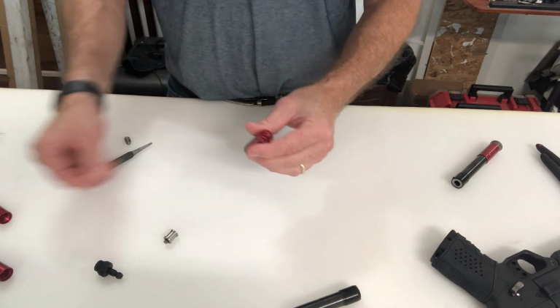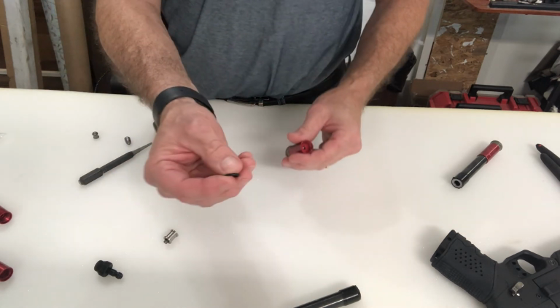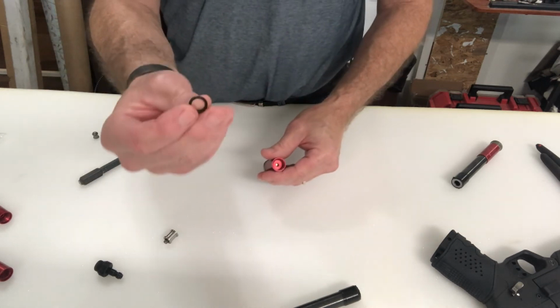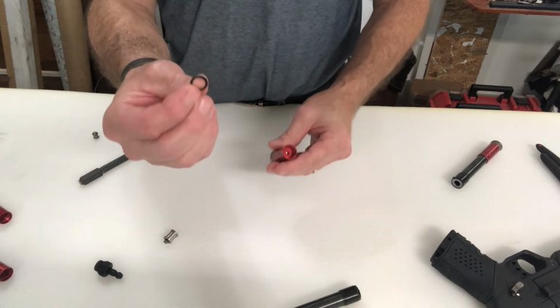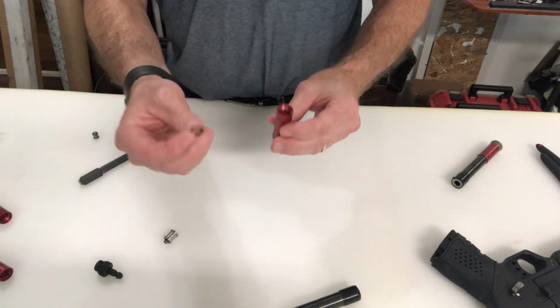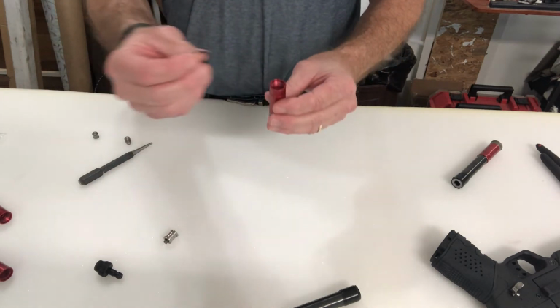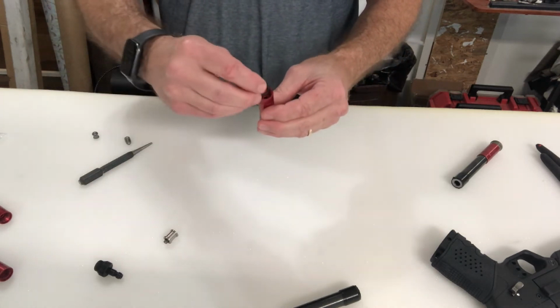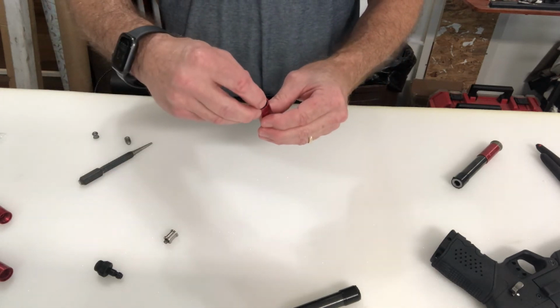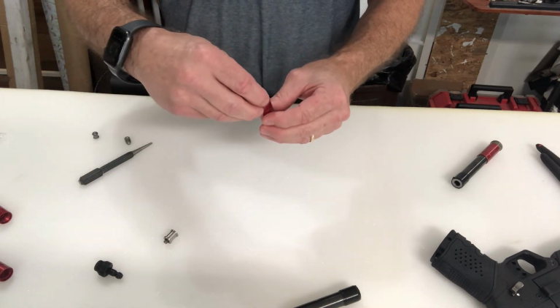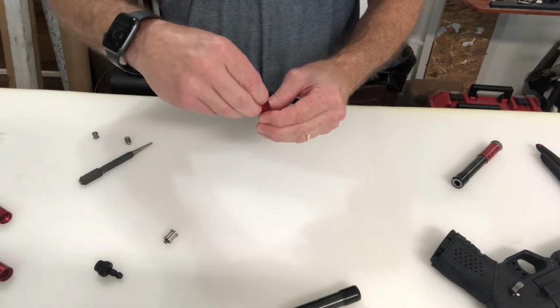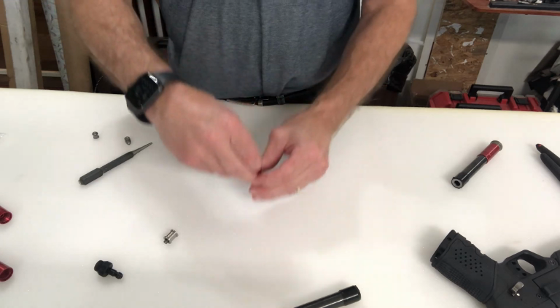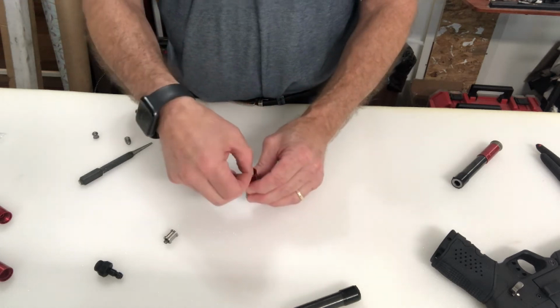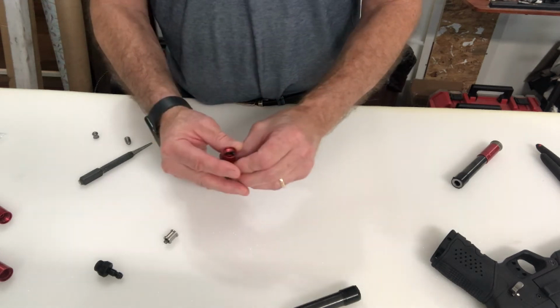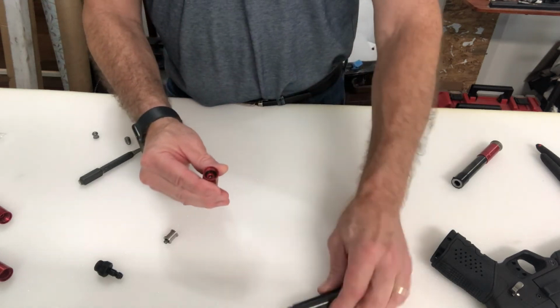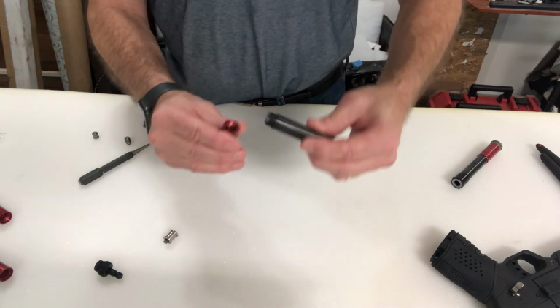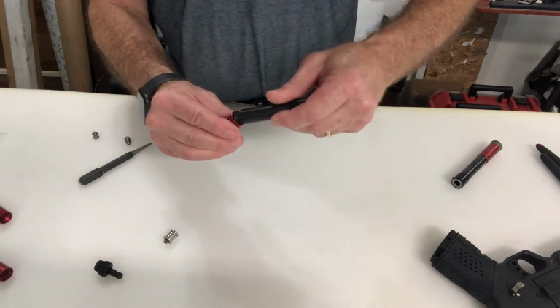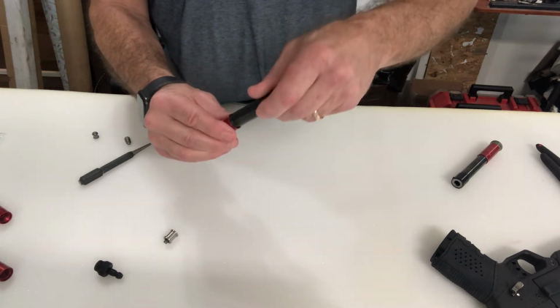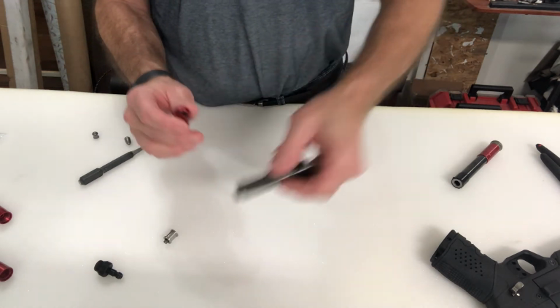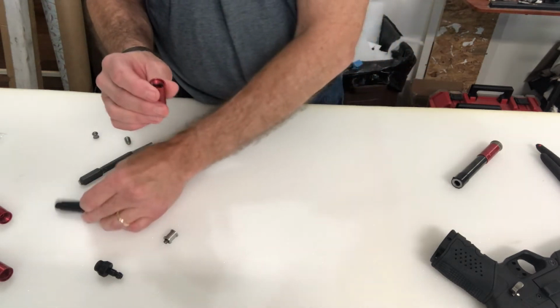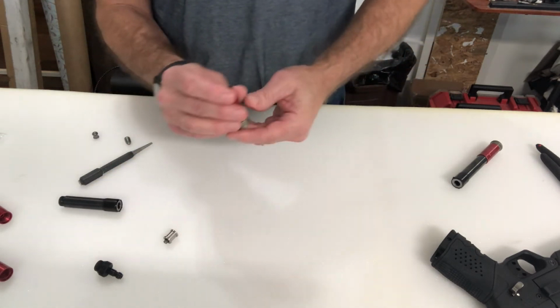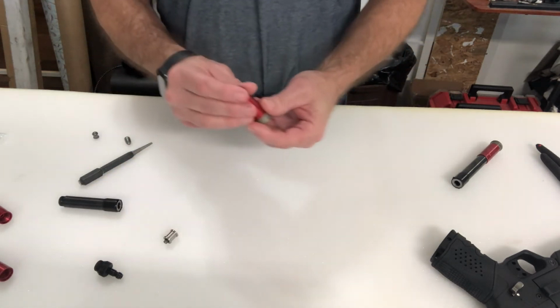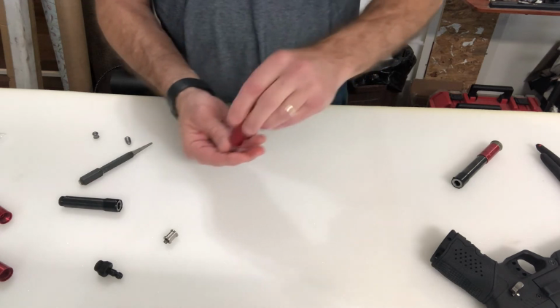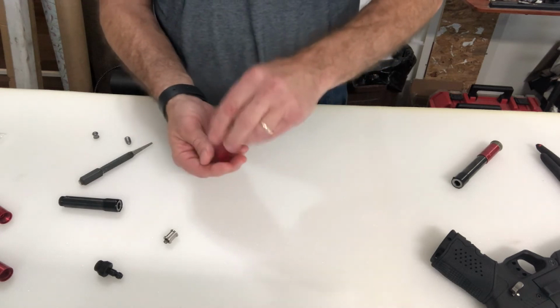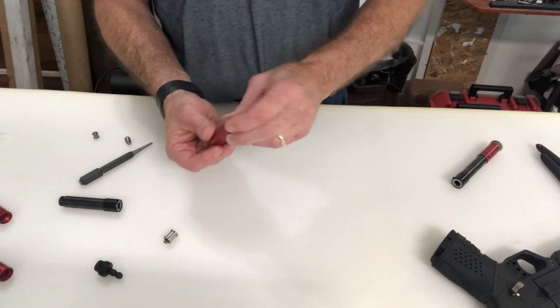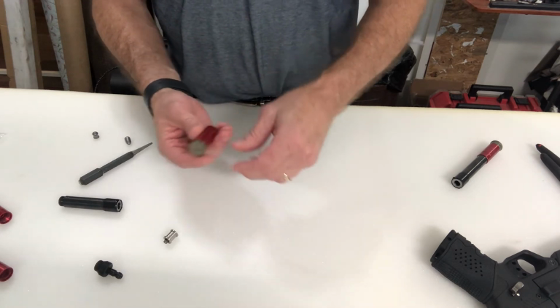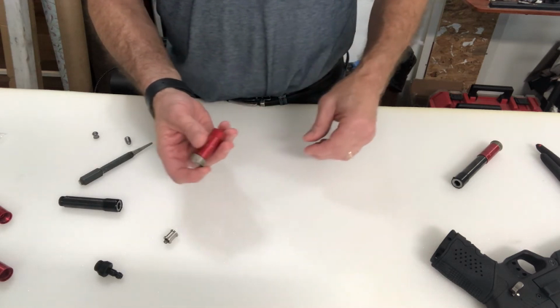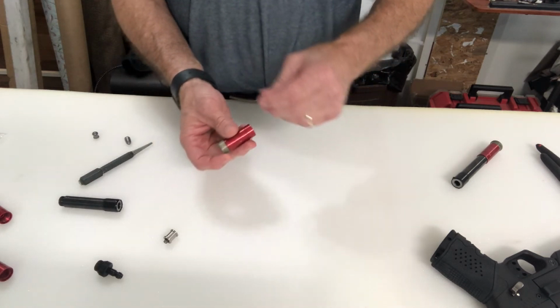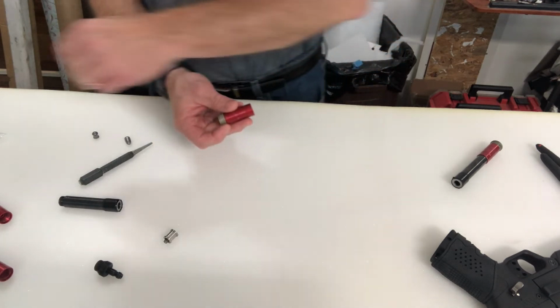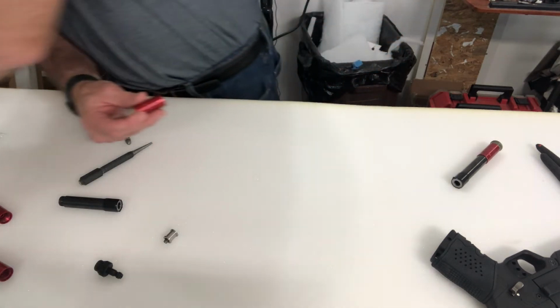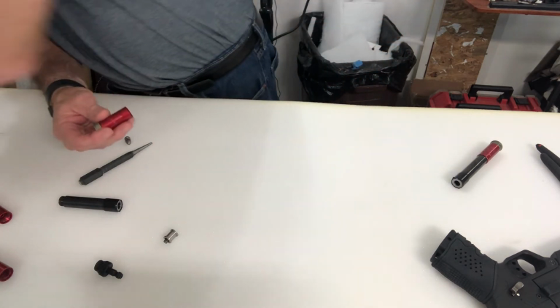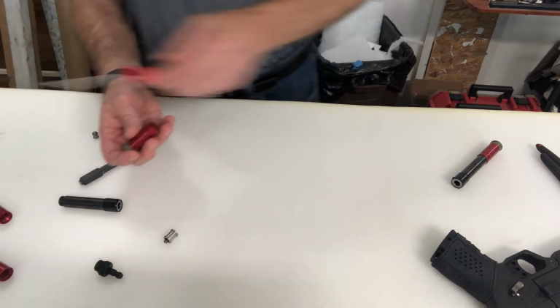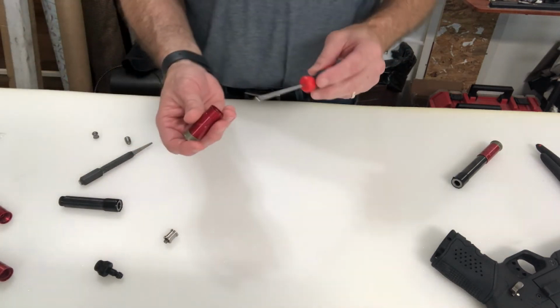Now let's get to the point about this little ring that everybody says you should put in here — the idea being that it's going to seal it. I'm not saying it's a bad idea, but I'm not going to say it's going to help either.